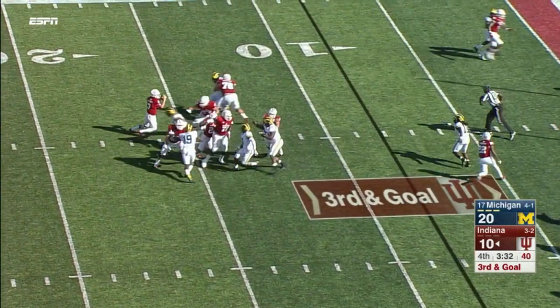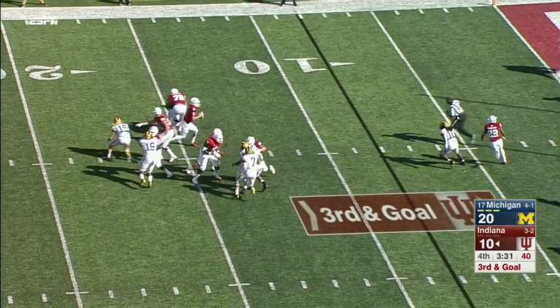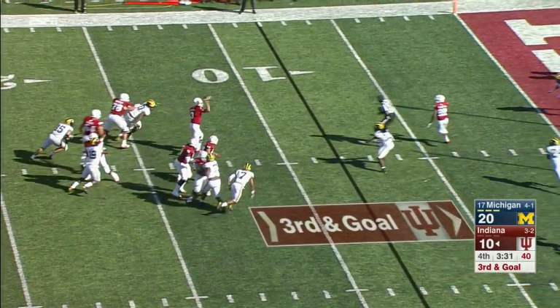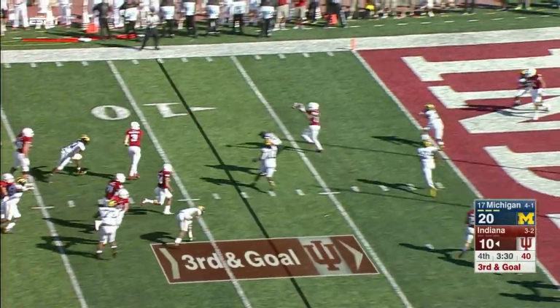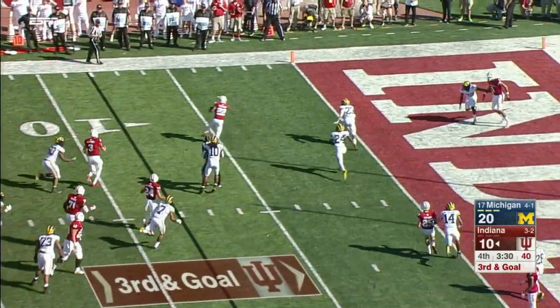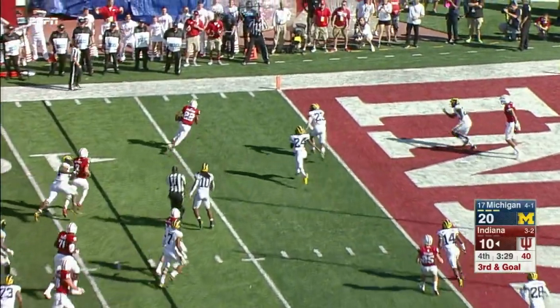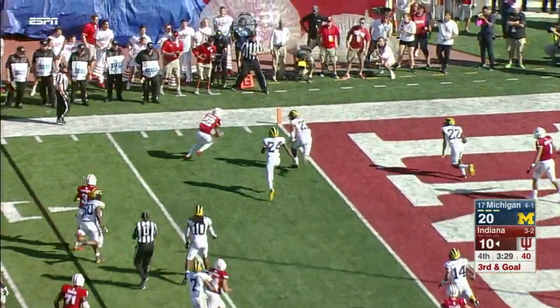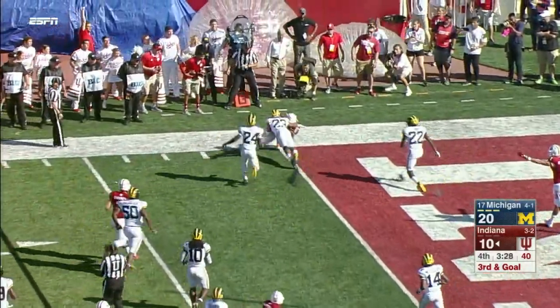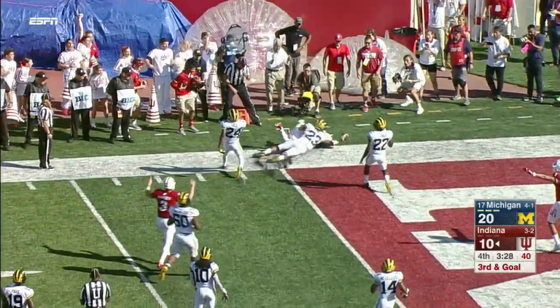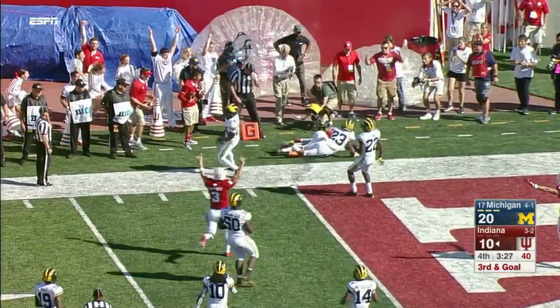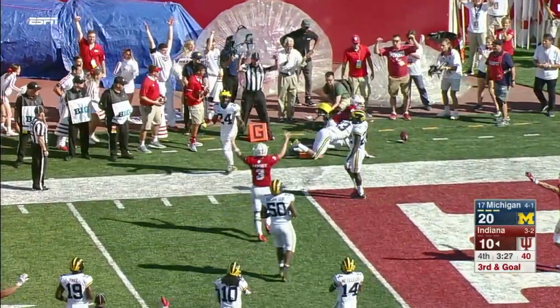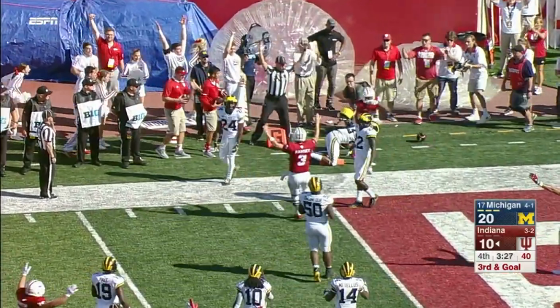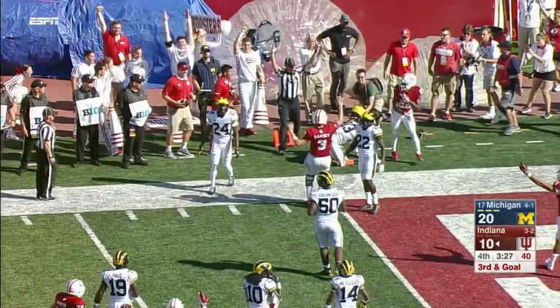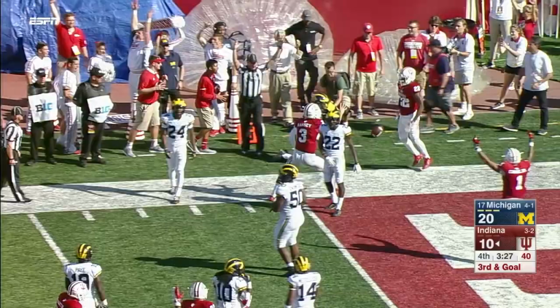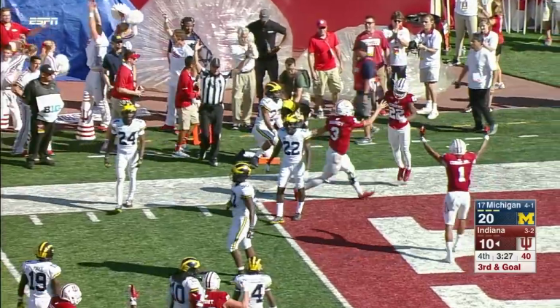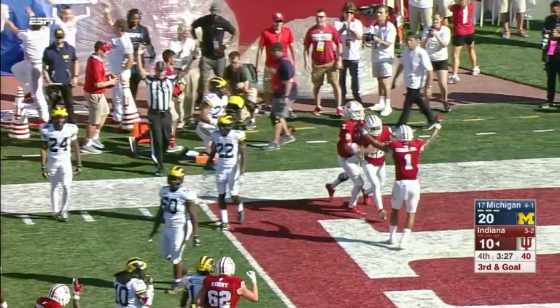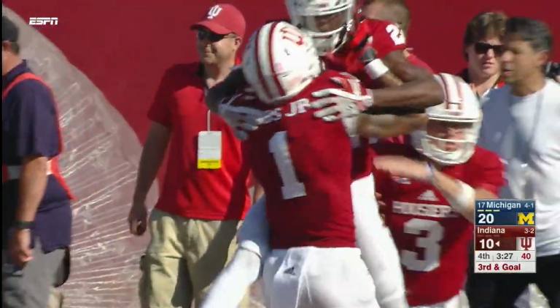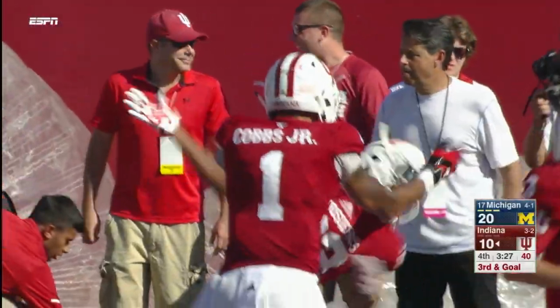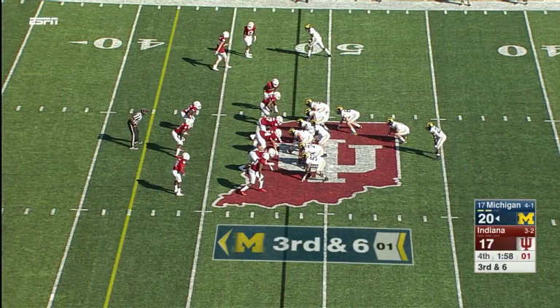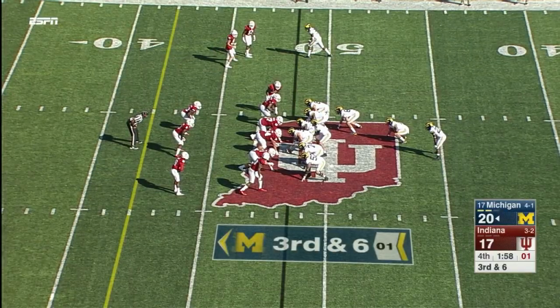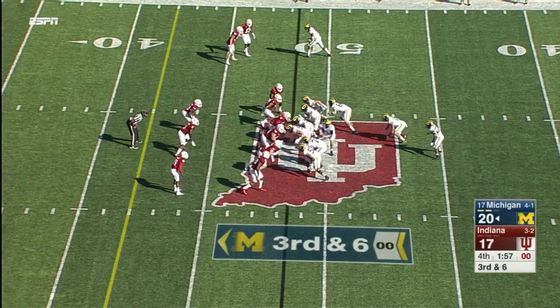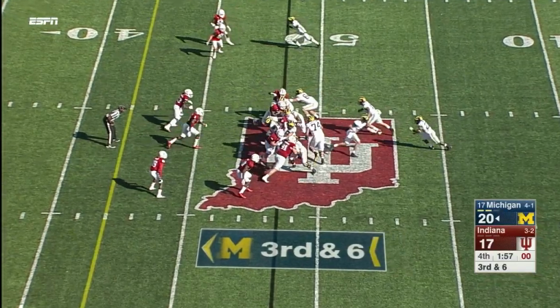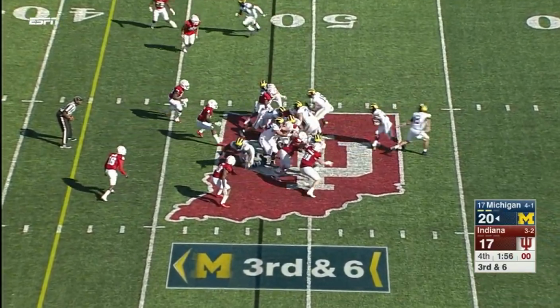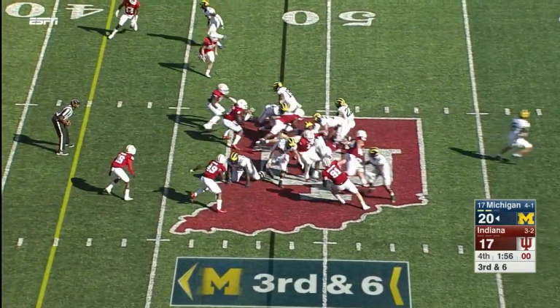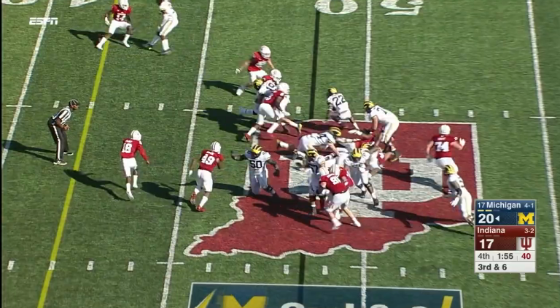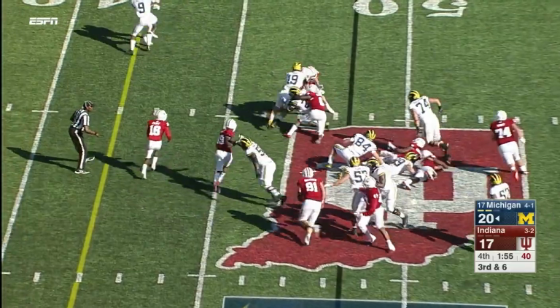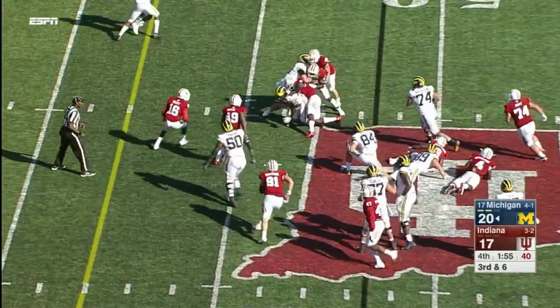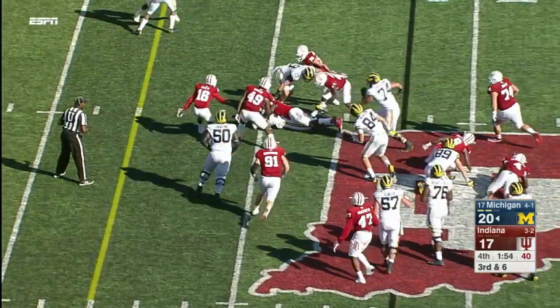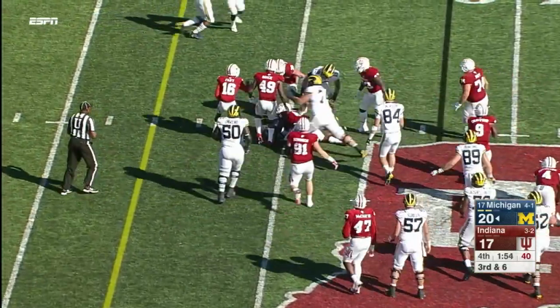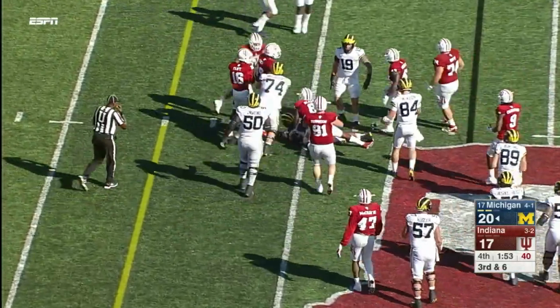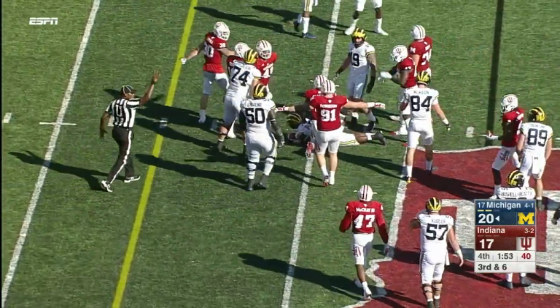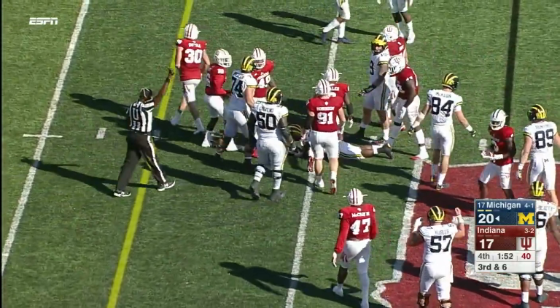Ramsey steps up, flips it left, it's caught — diving for the pylon, he's in for the Indiana touchdown! They snap it right as the play clock goes to zeroes, give it to Higdon, he comes up three yards short.